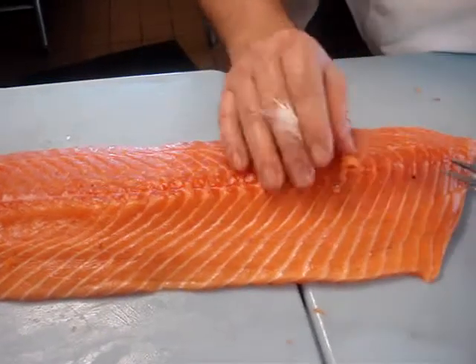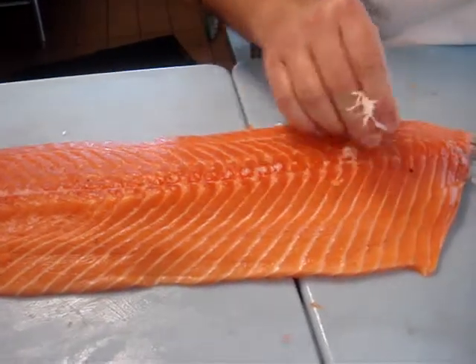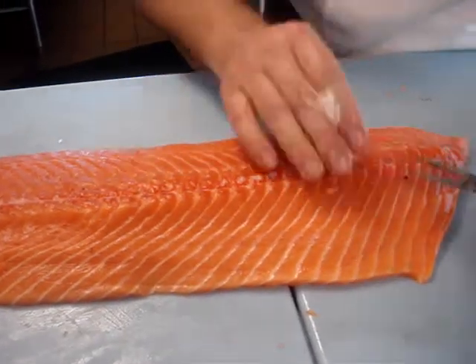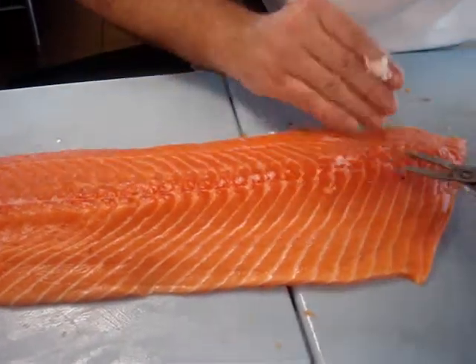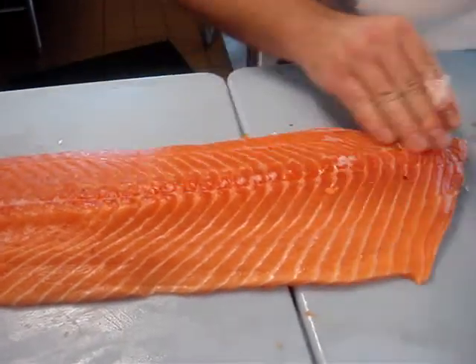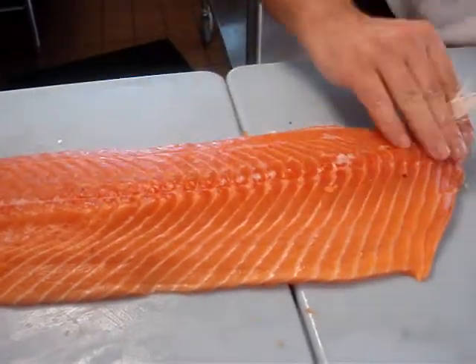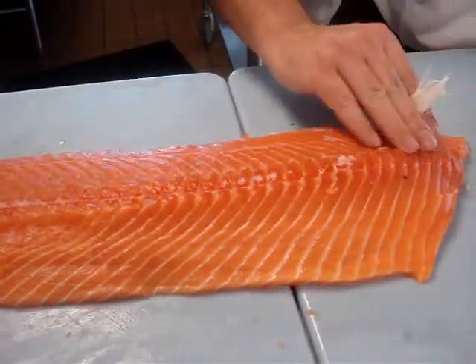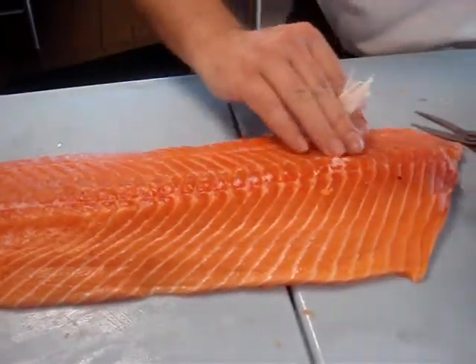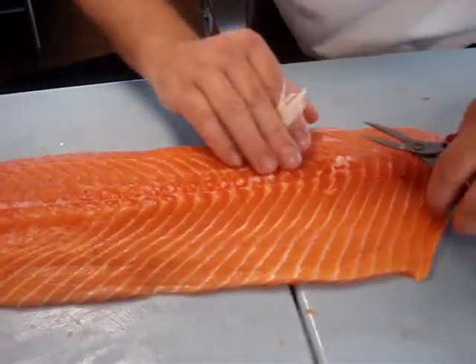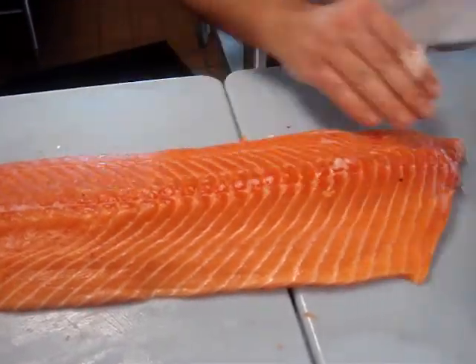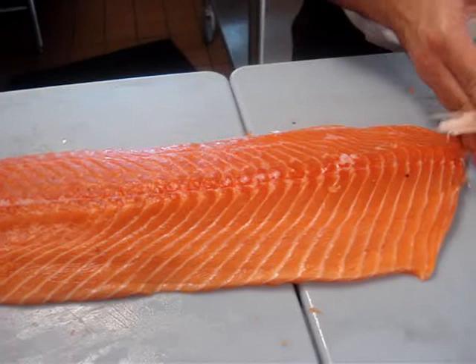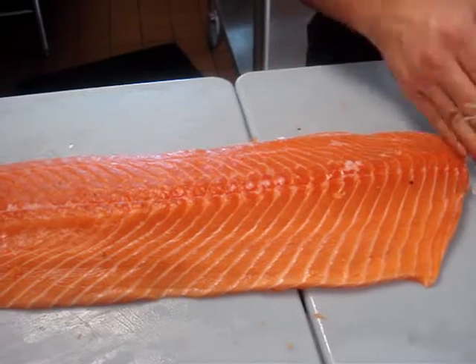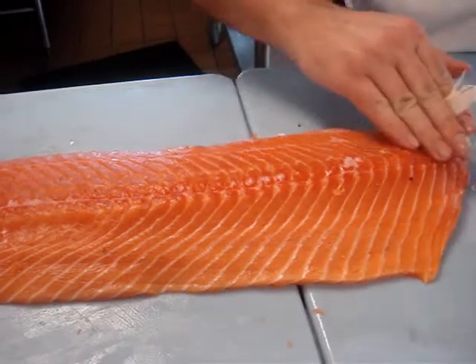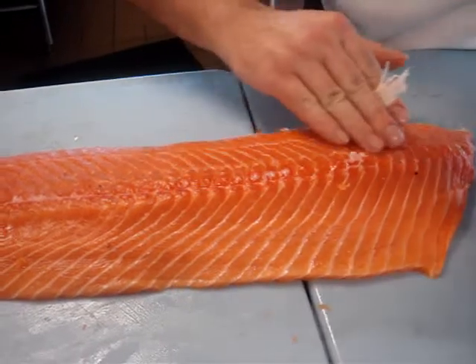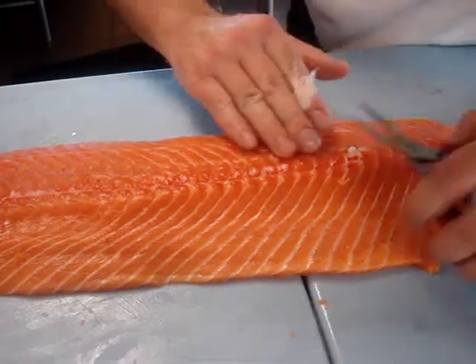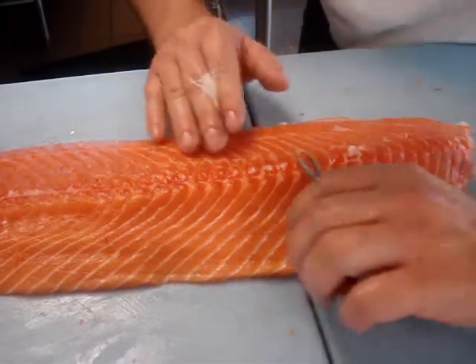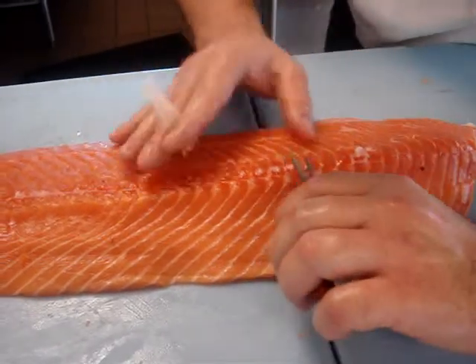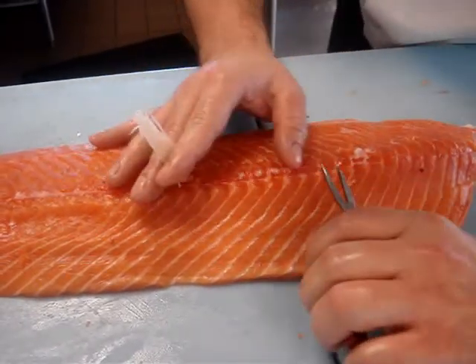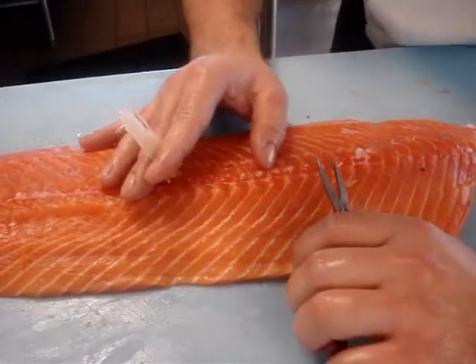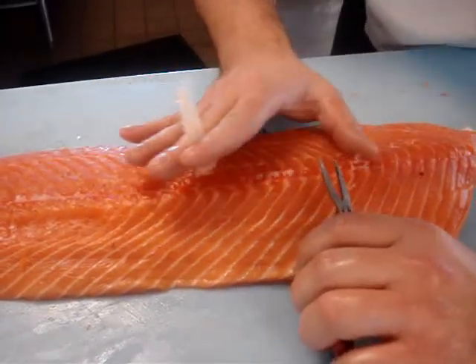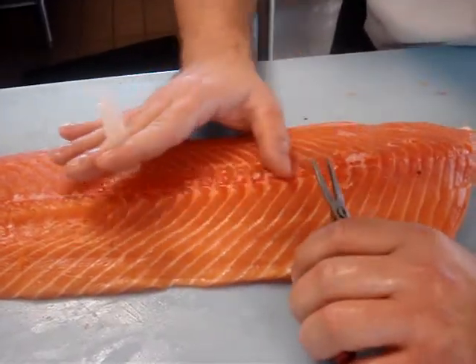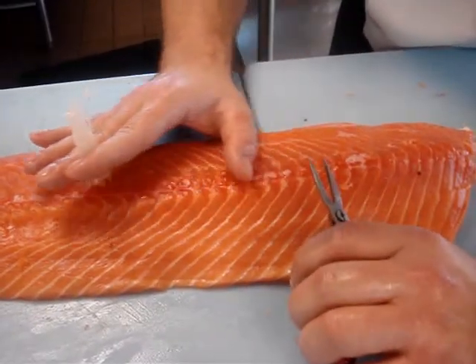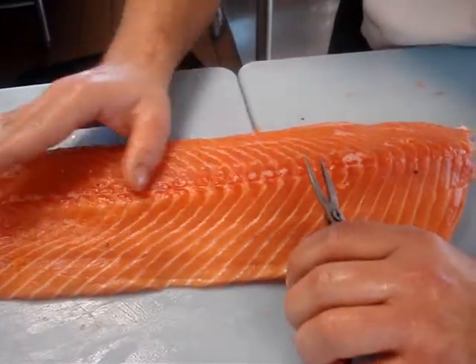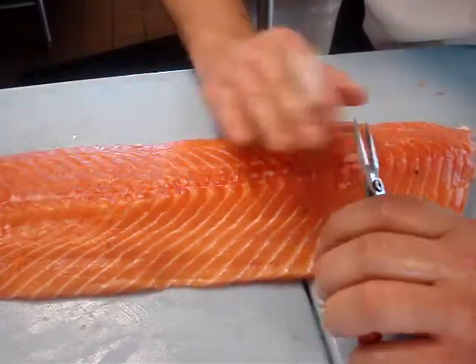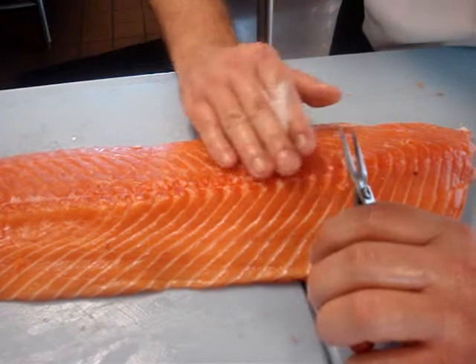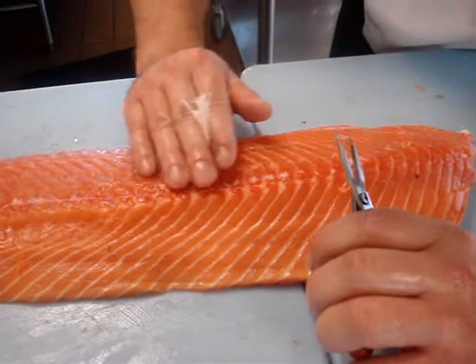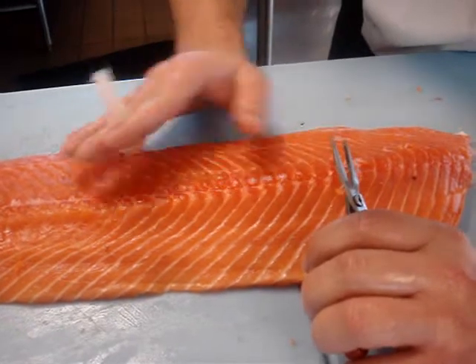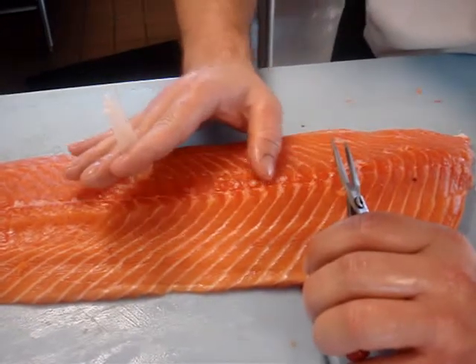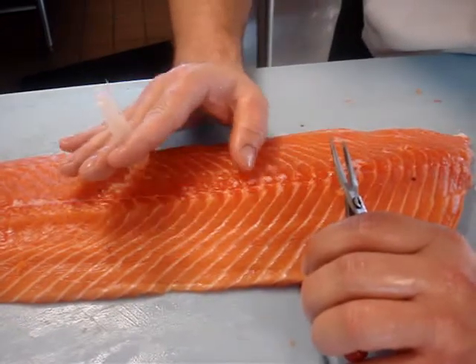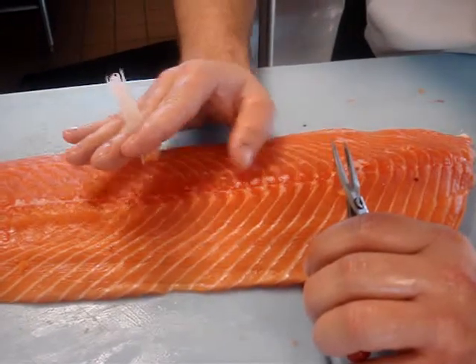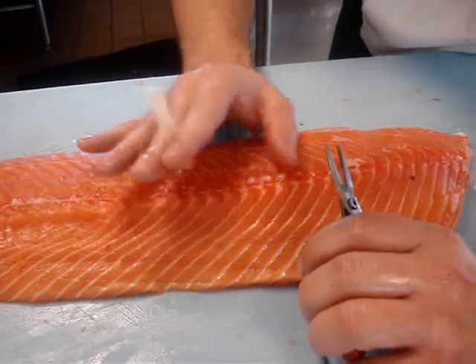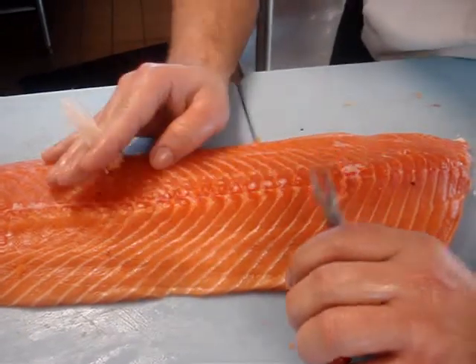As you're taking the pin bones out, try not to dig into the flesh and start at the head. Just take them out one at a time. Run your hand or your thumb lightly across it so you don't poke yourself — you'll feel them sticking up.